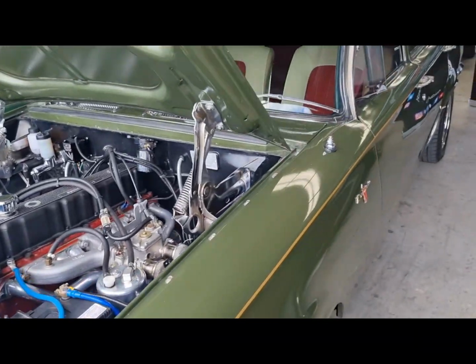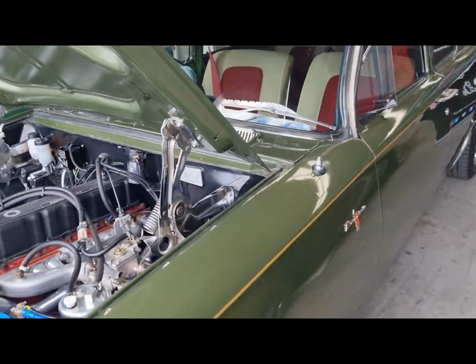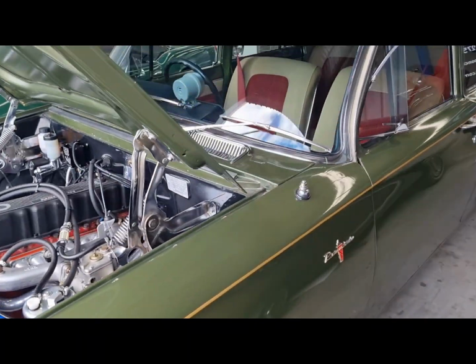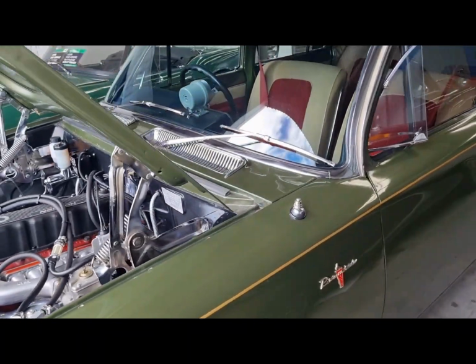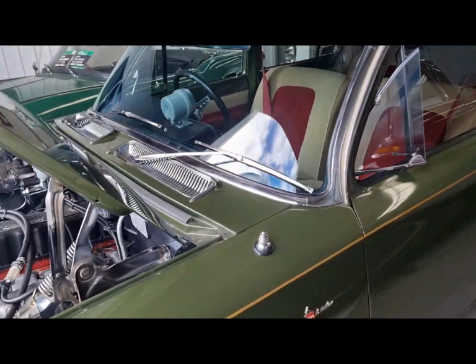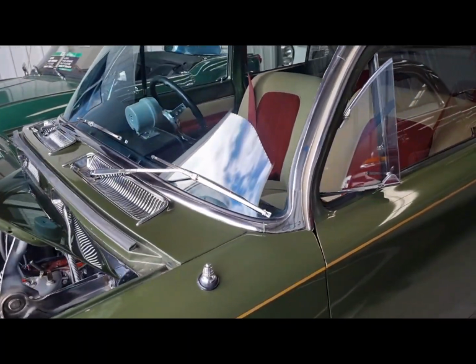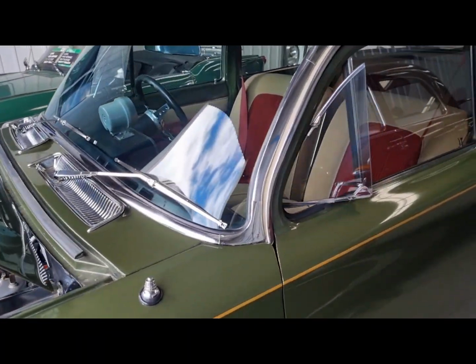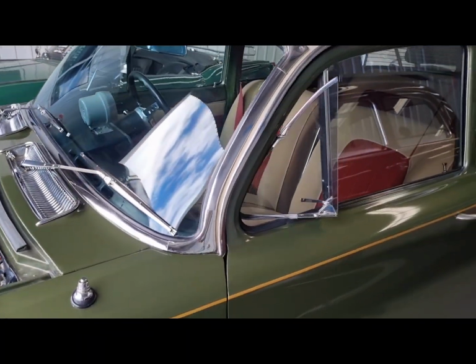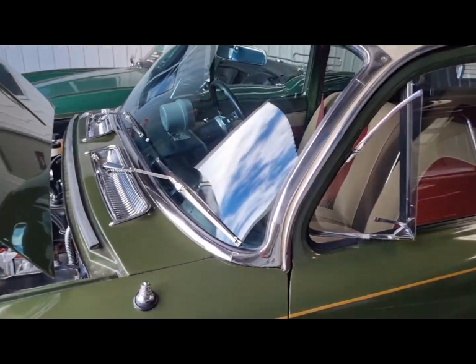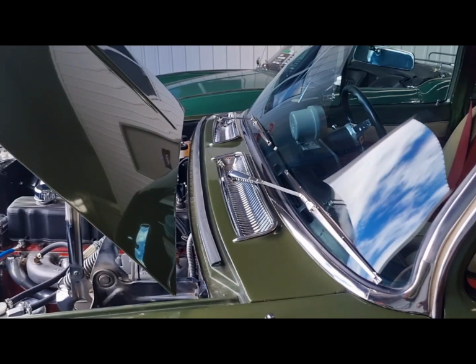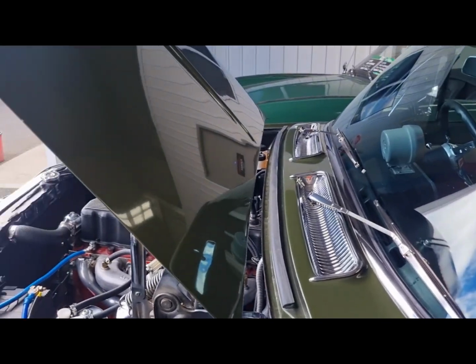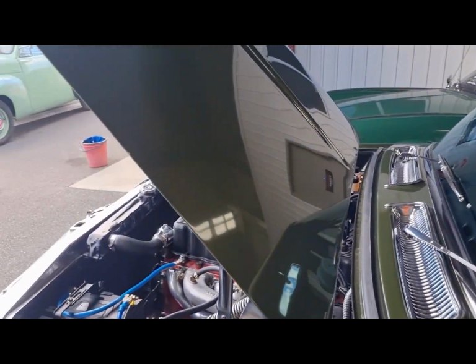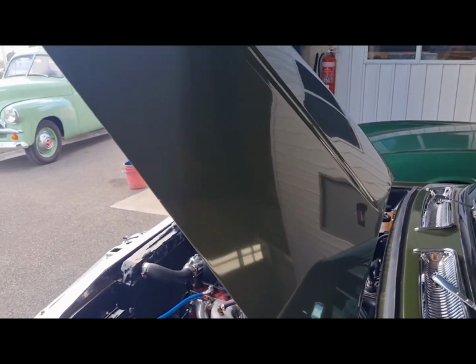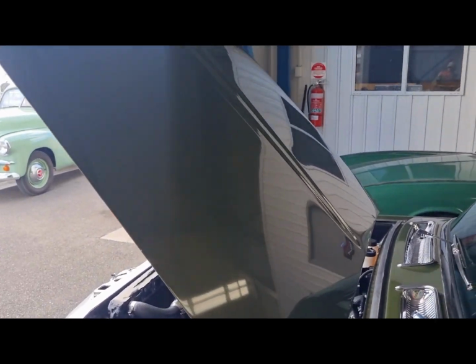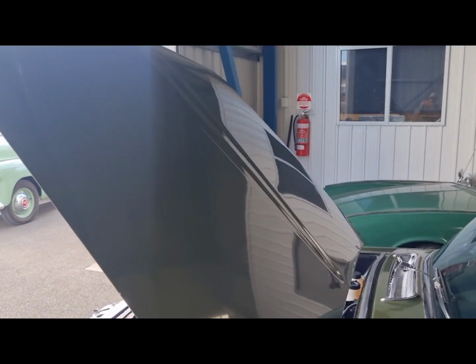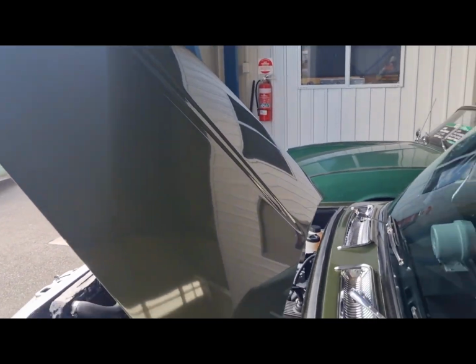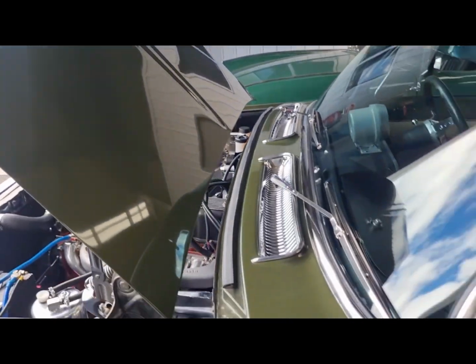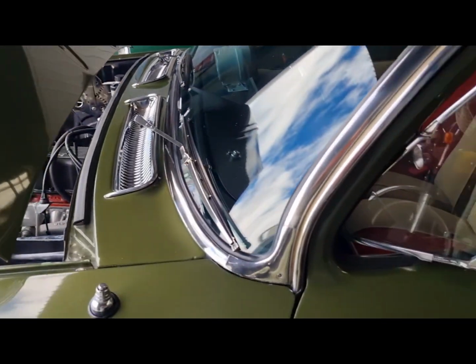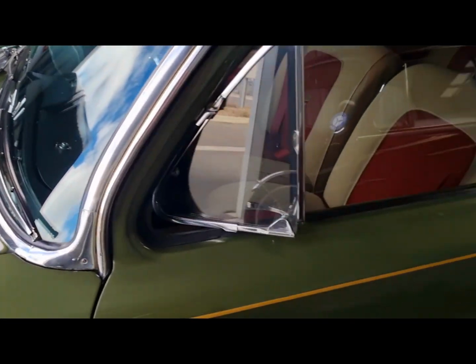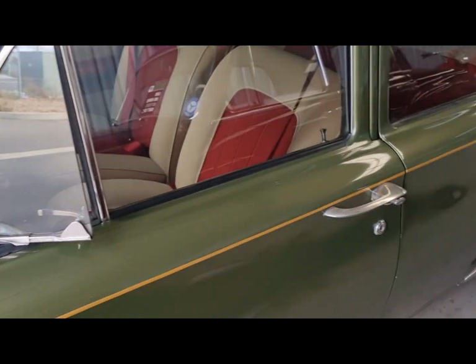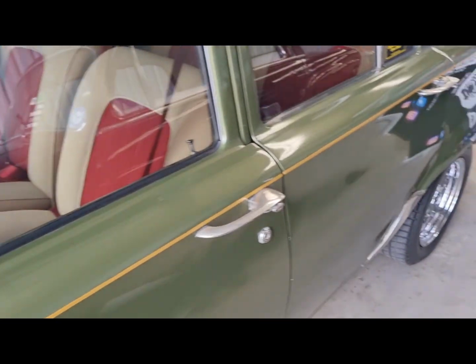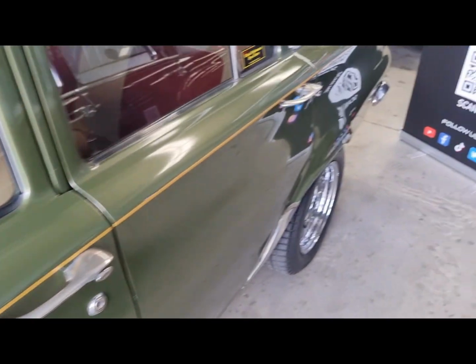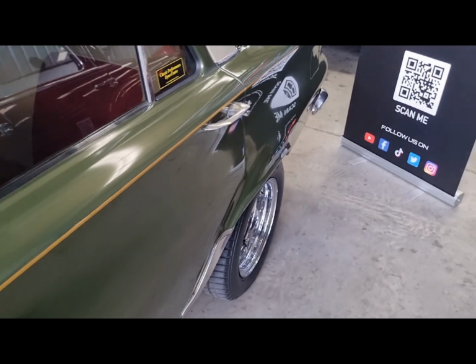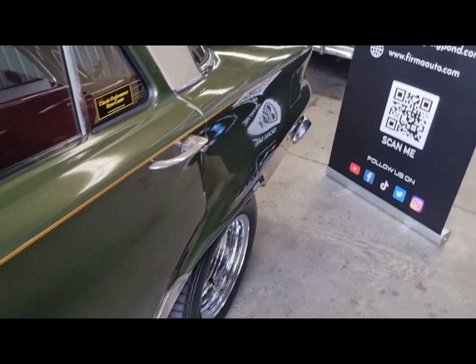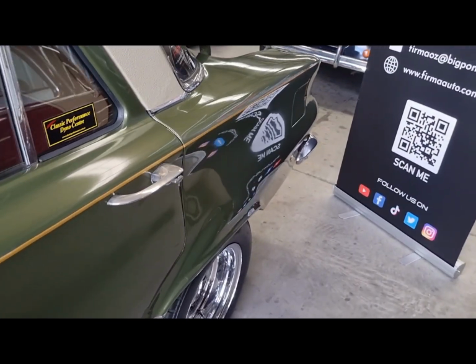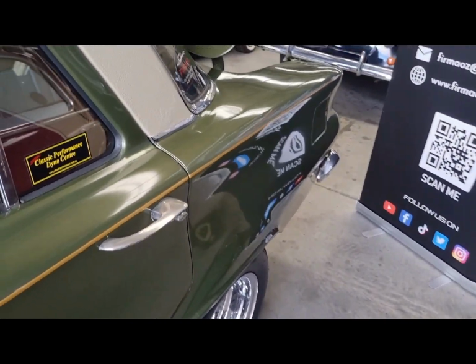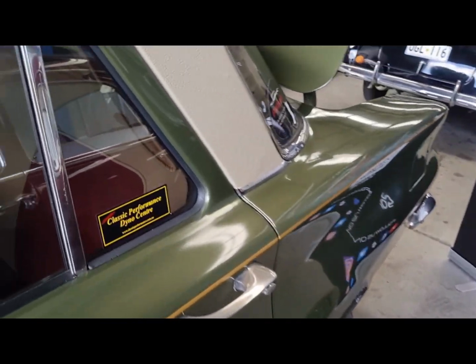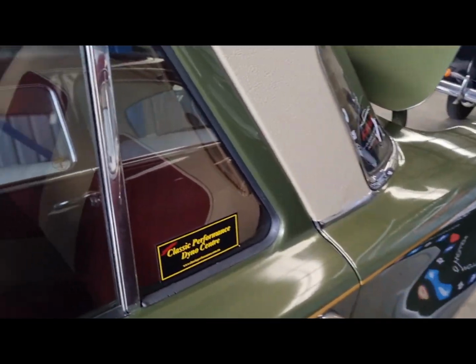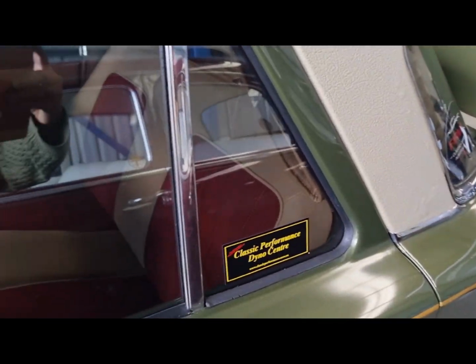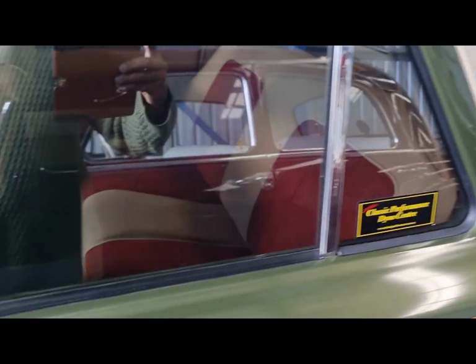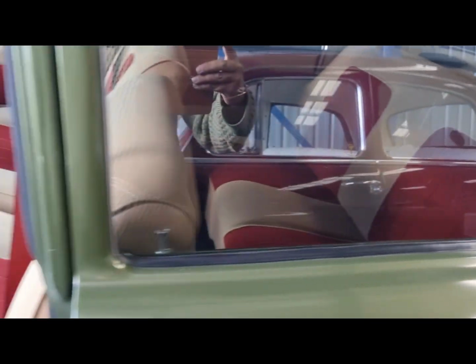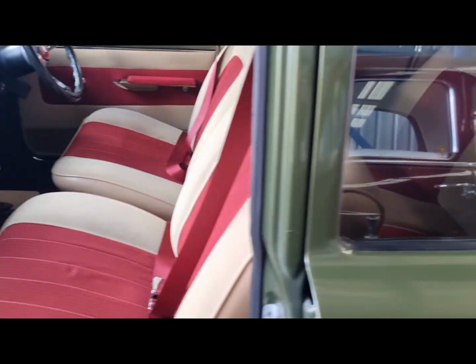The father bought the vehicle brand new, and the son now owns it. So basically it's always been in the same family. The son has restored the vehicle according to his liking.